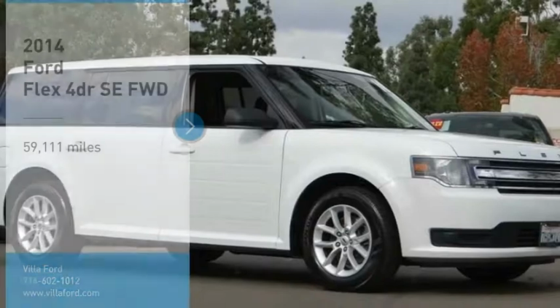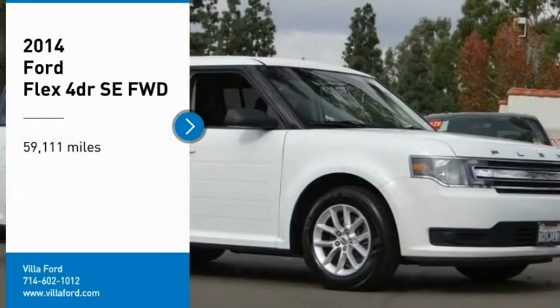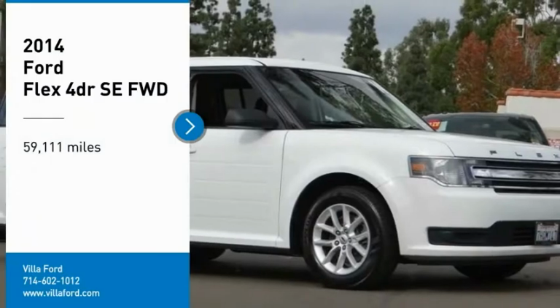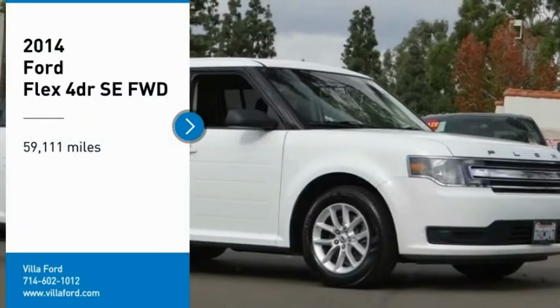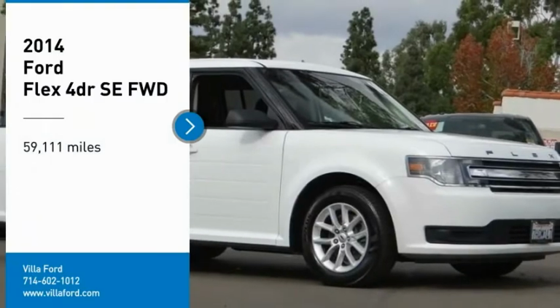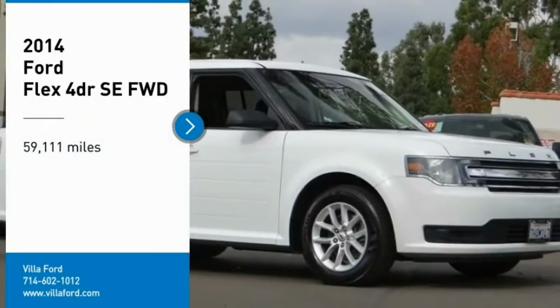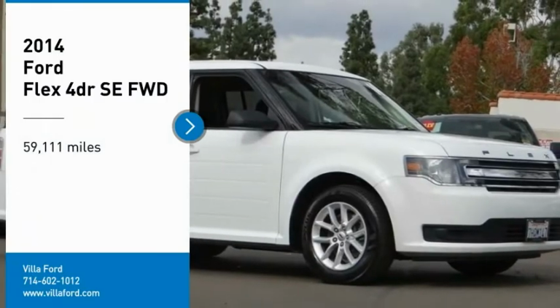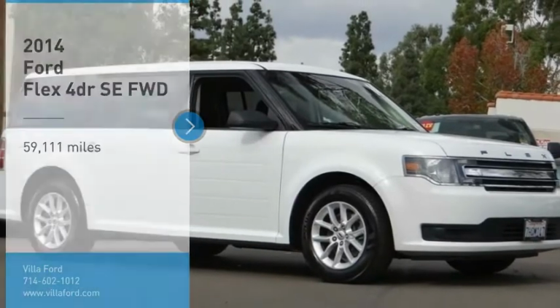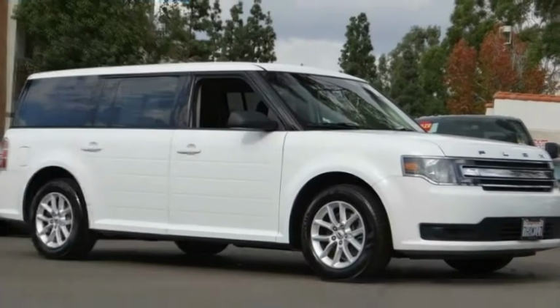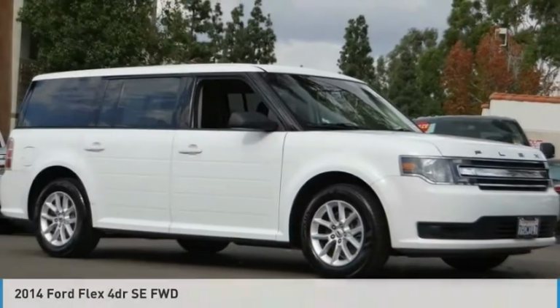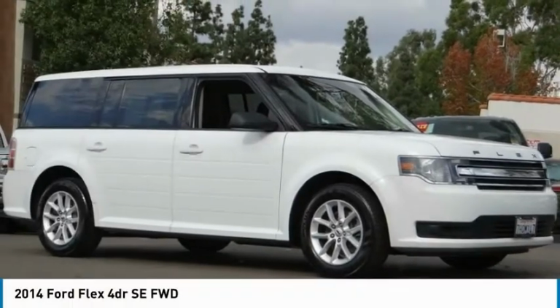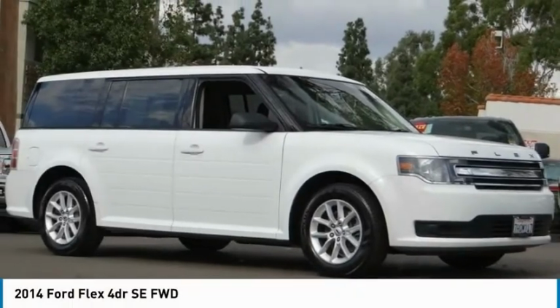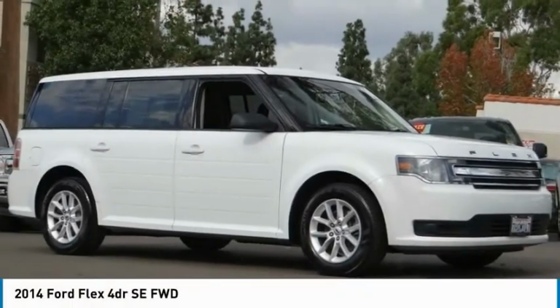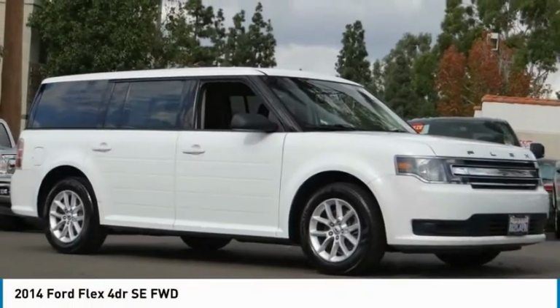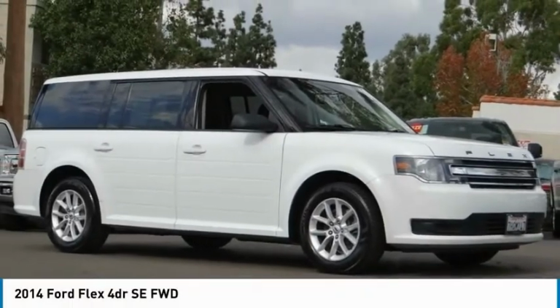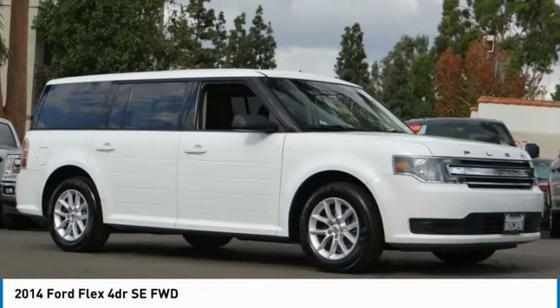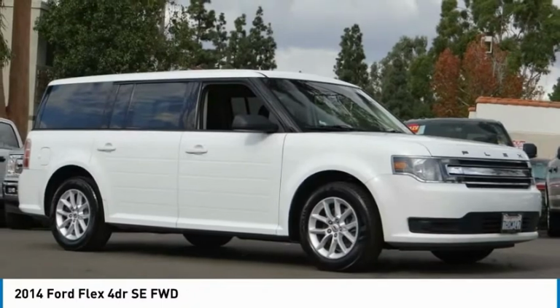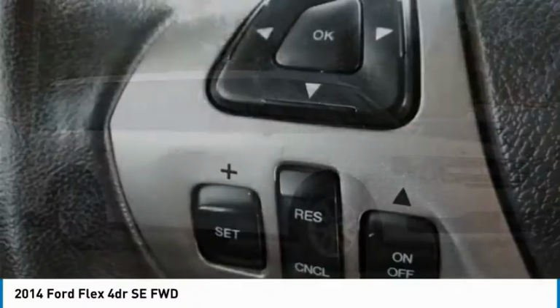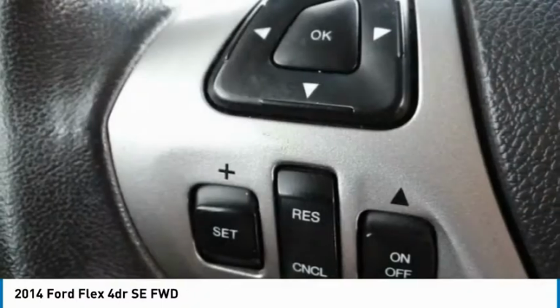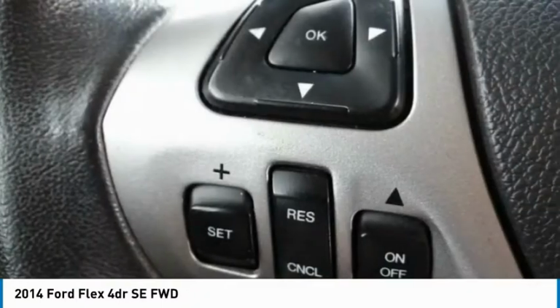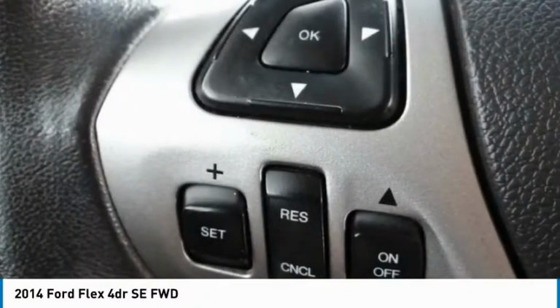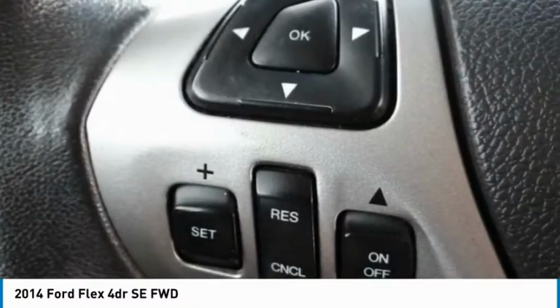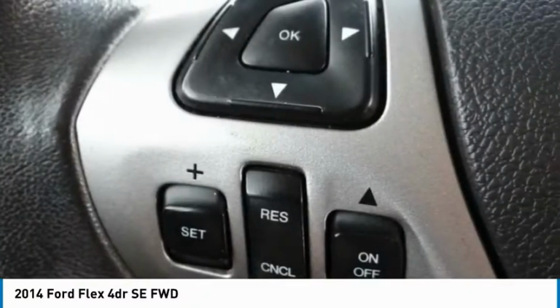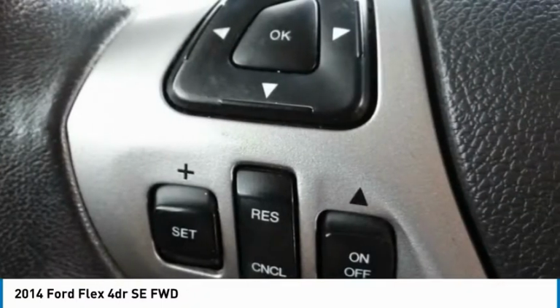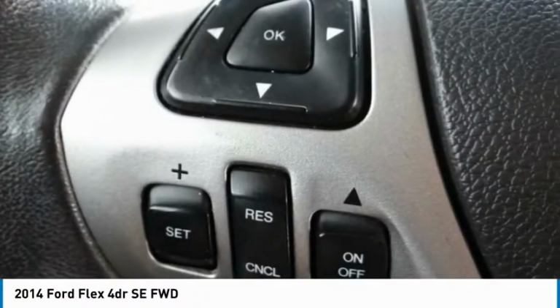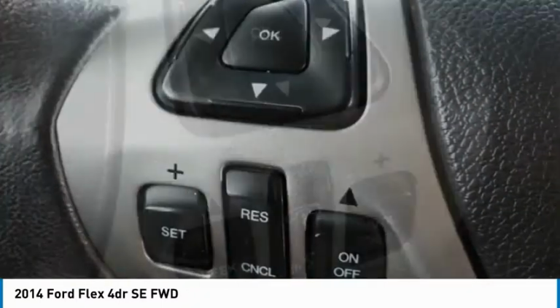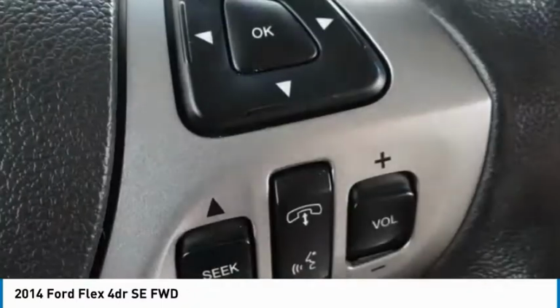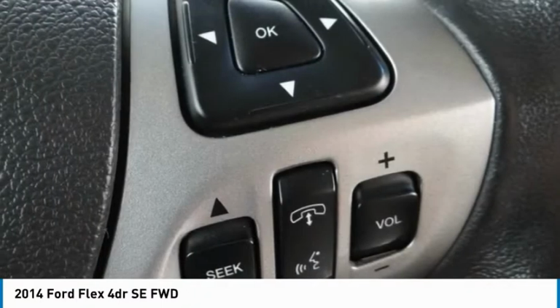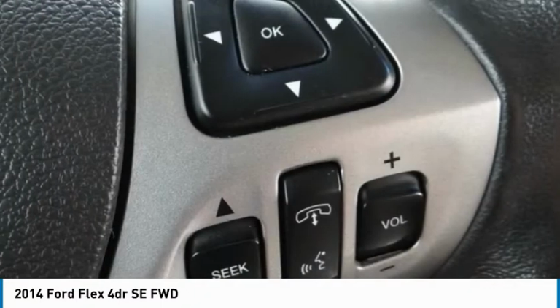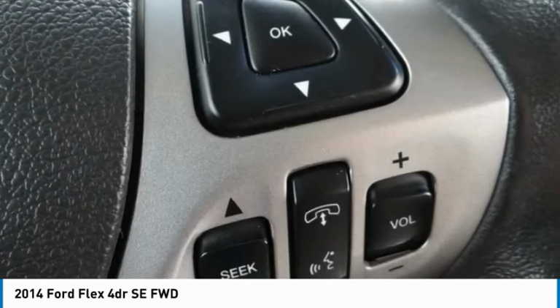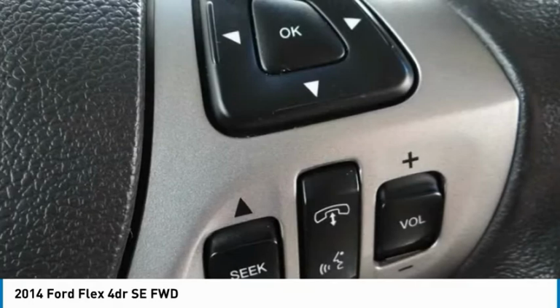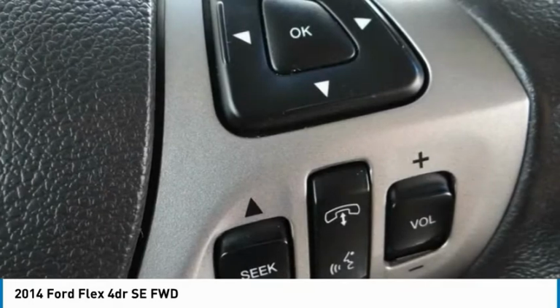Looking for the right vehicle? Check out the 2014 Flex. Flex isn't just exciting to look at, it's exciting to drive. It hunkers down, puts a limit on lean.